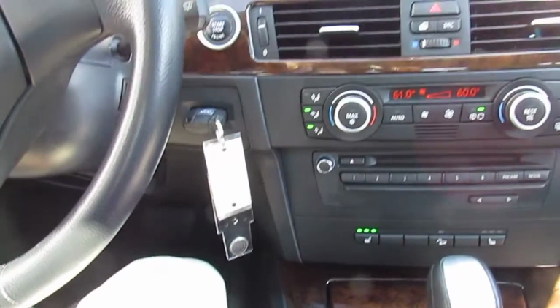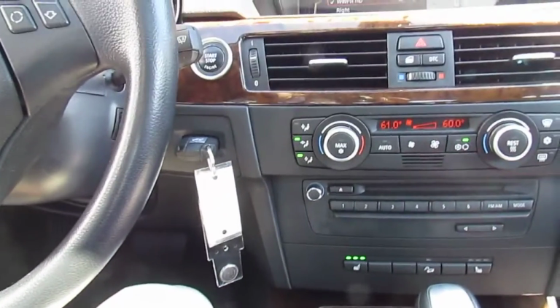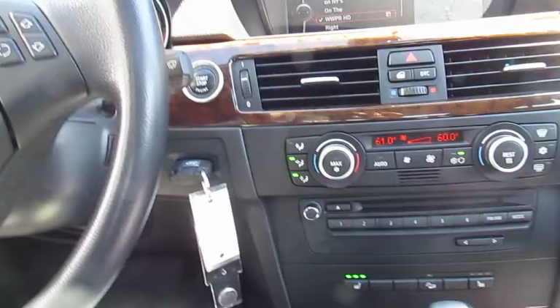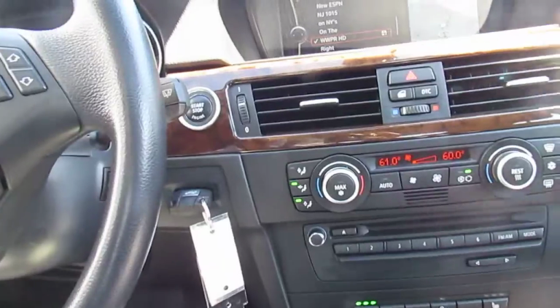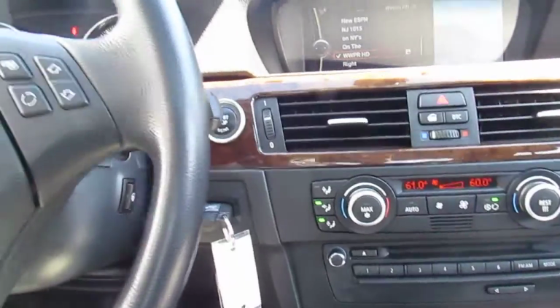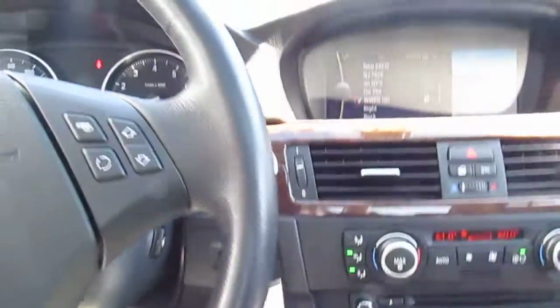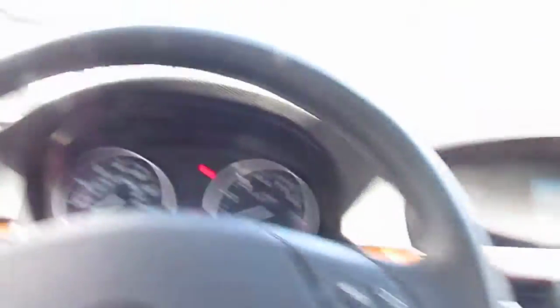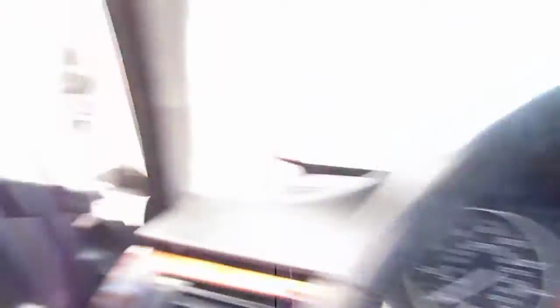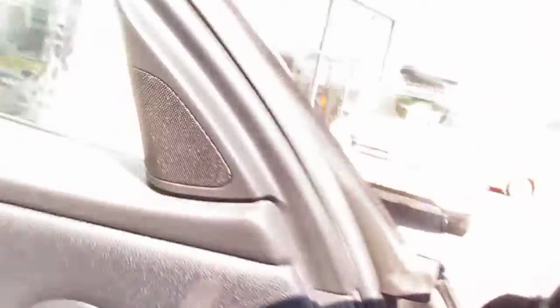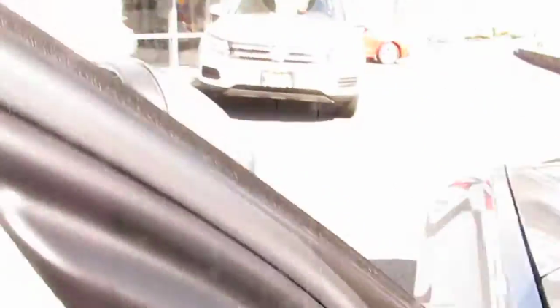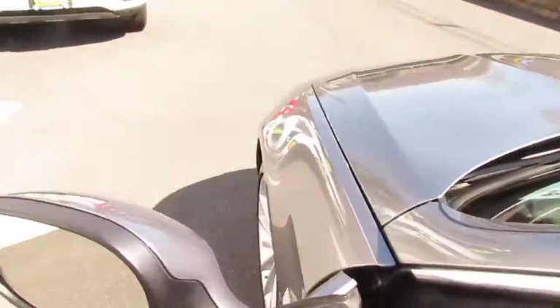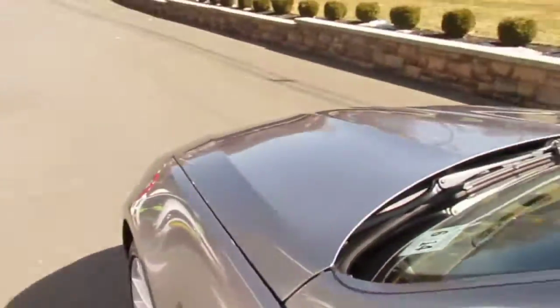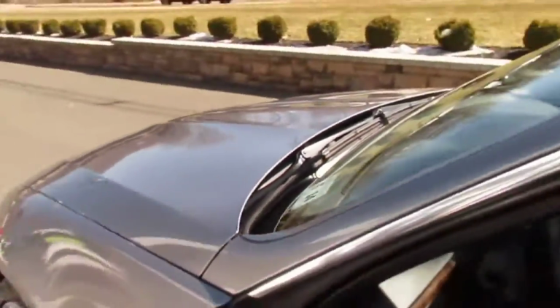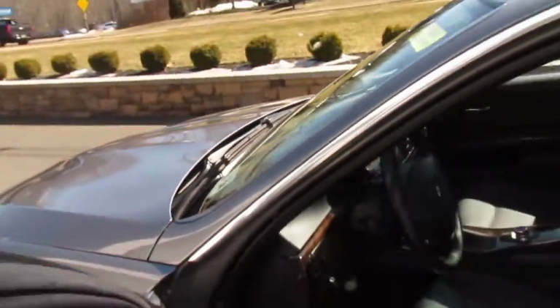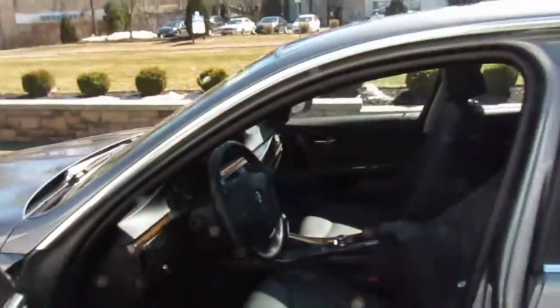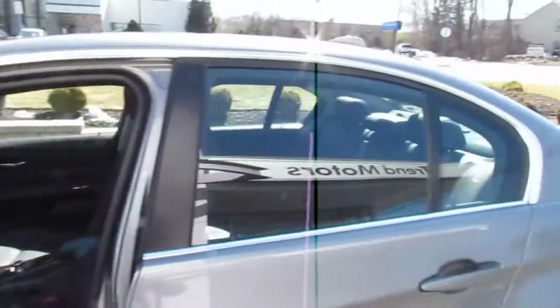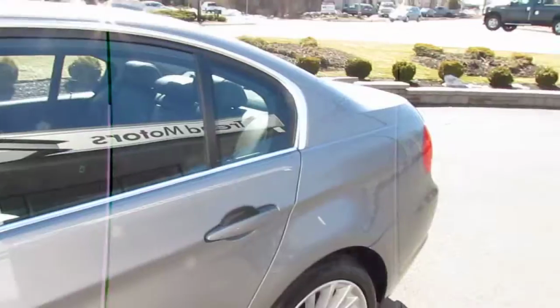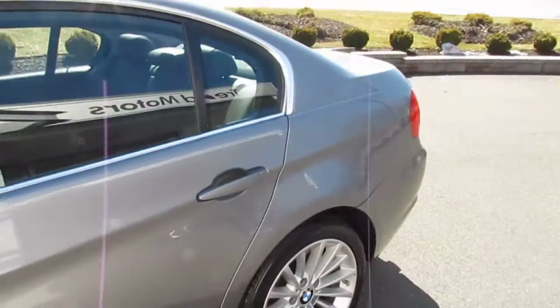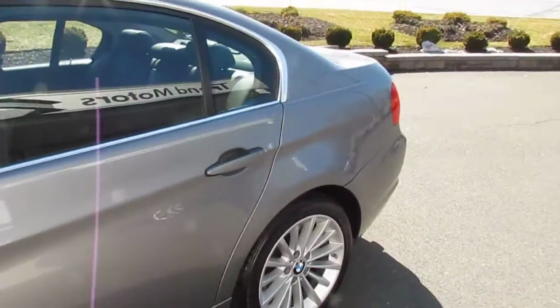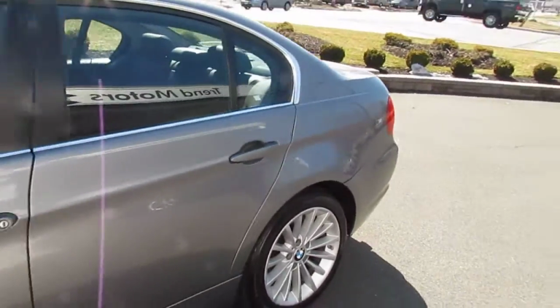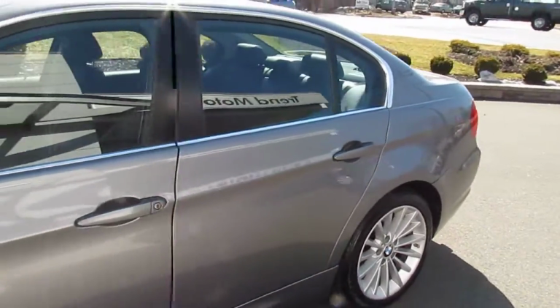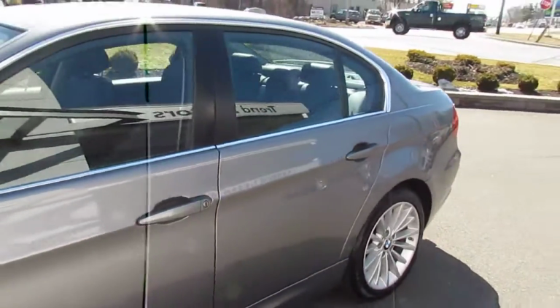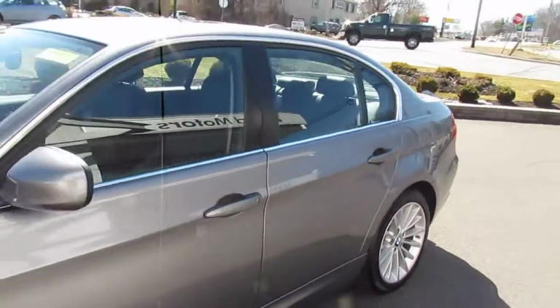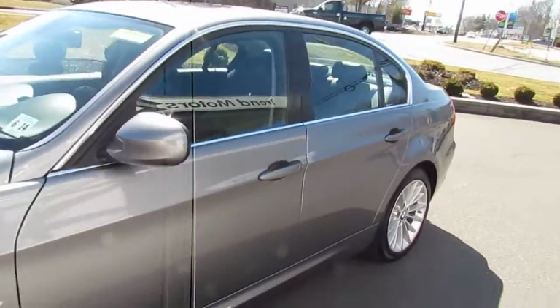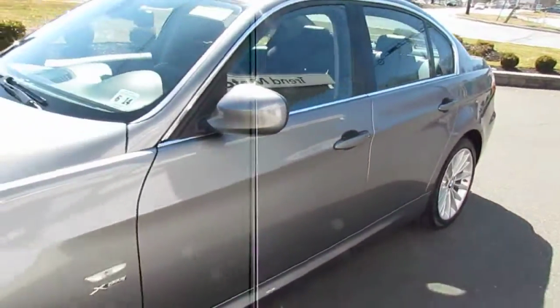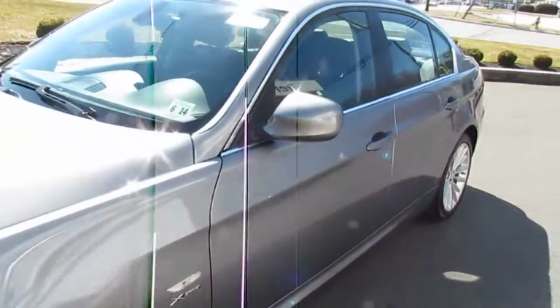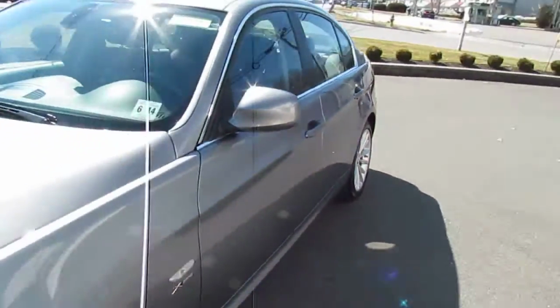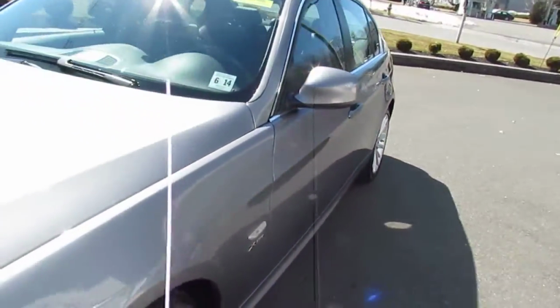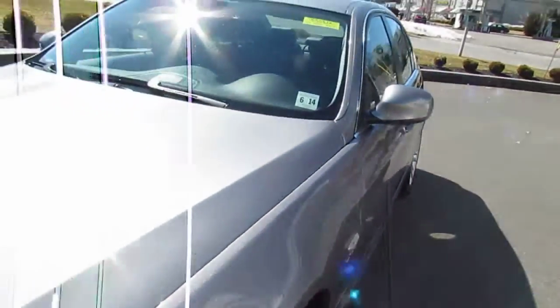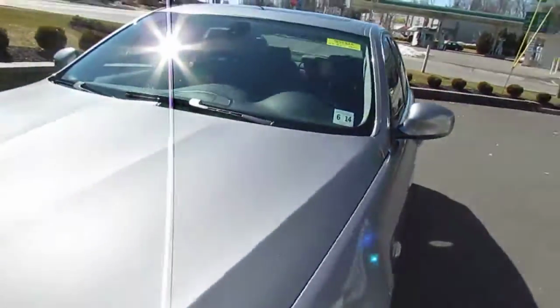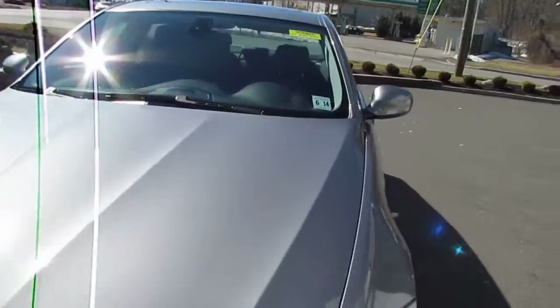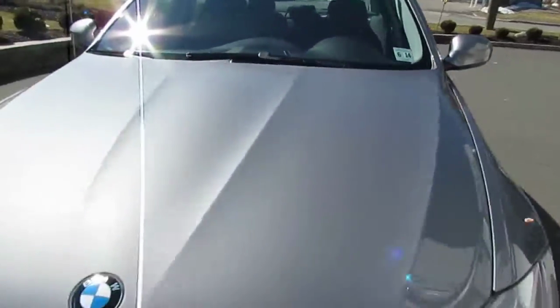The car has a nice wood grain finish on the doors, the dash, and the center console. The car is in great shape. If this is something you think you'd be interested in, we'd love to have you come check it out. We're at 221 Route 46 here in Rockaway. Thanks for watching and we hope to see you soon.